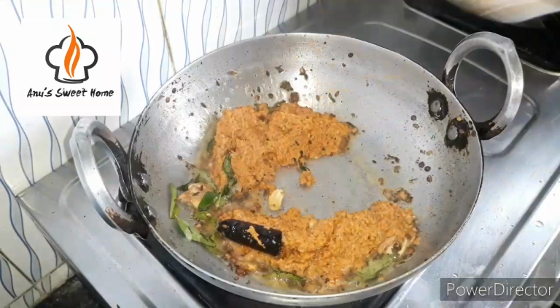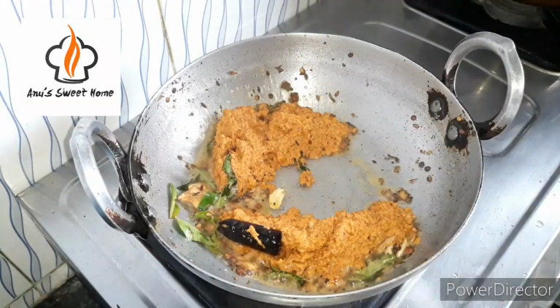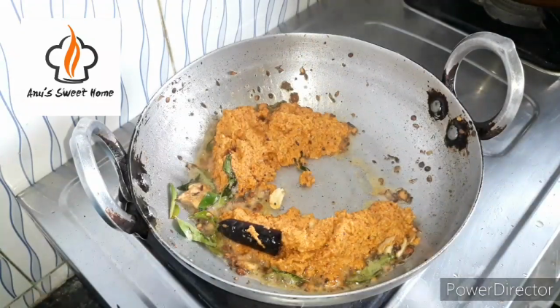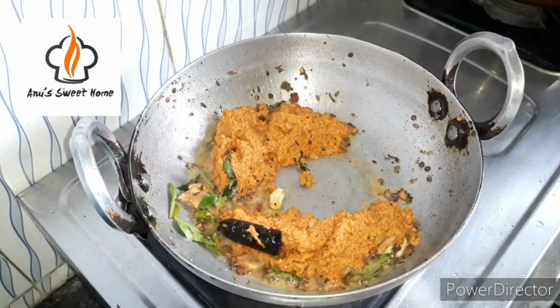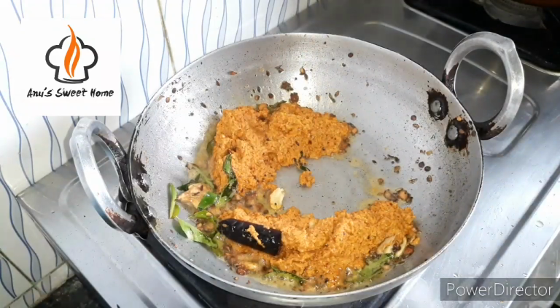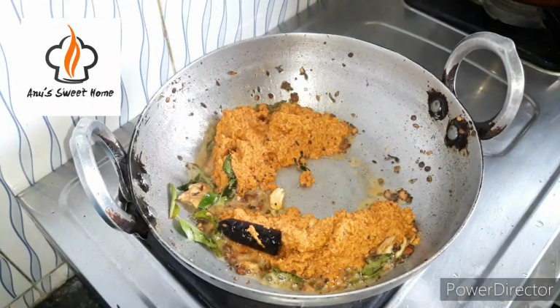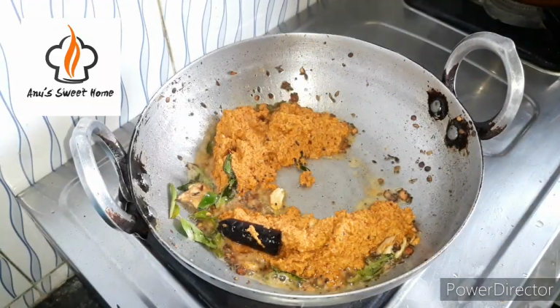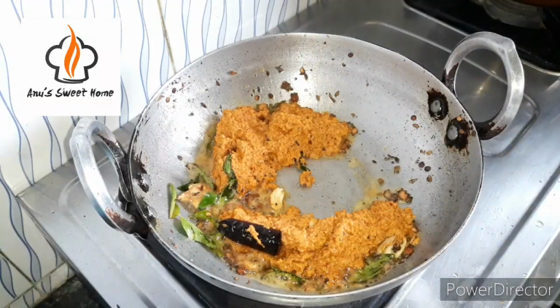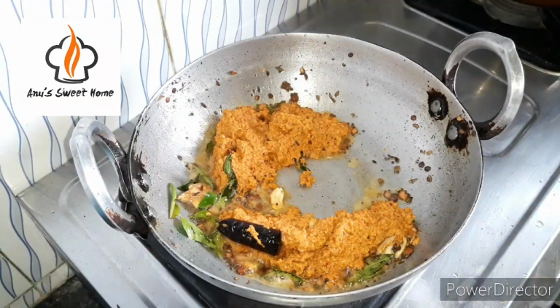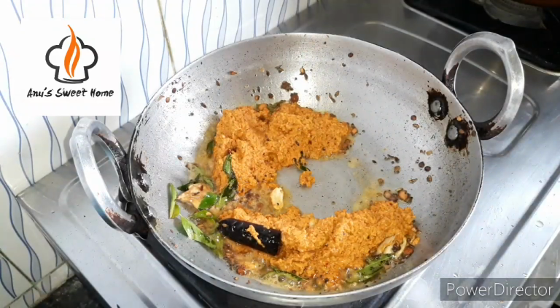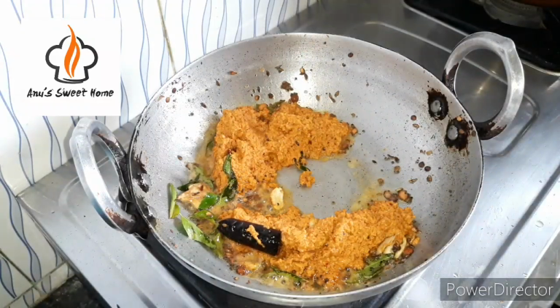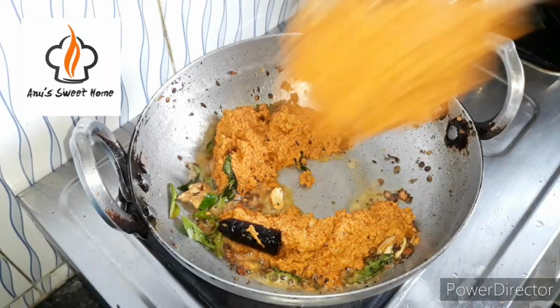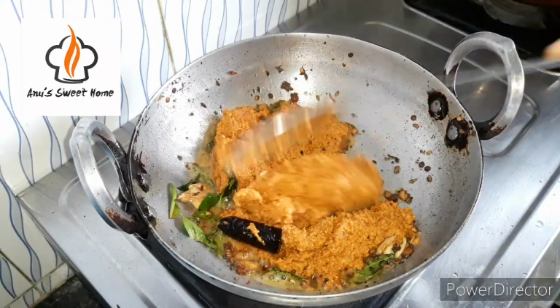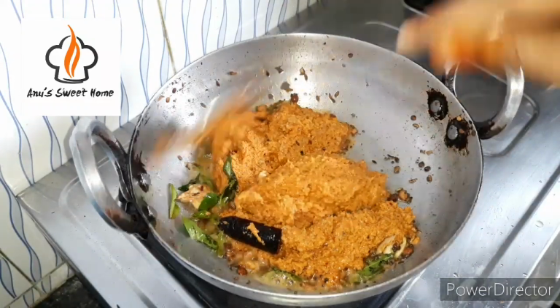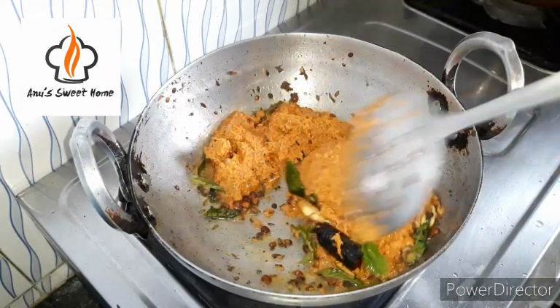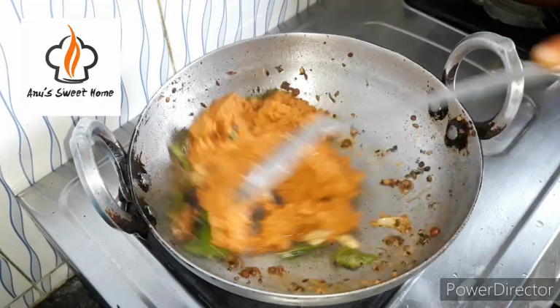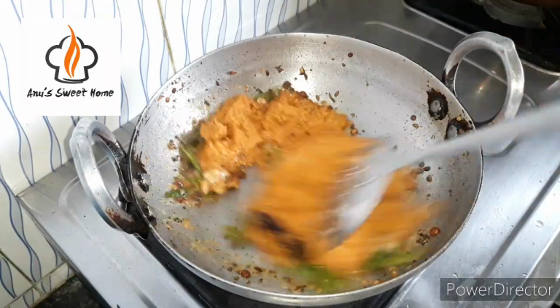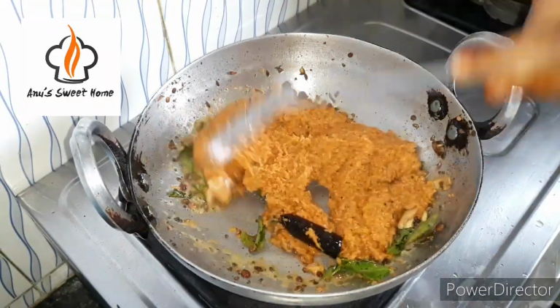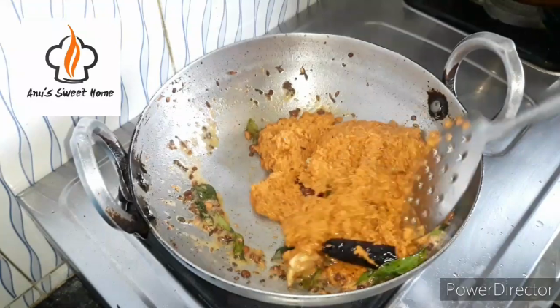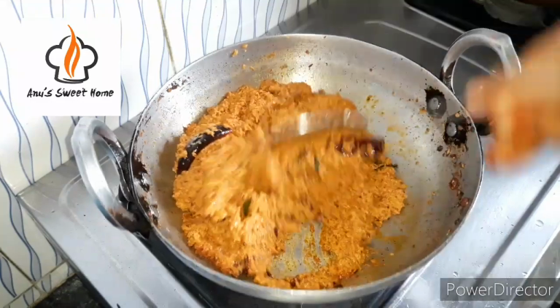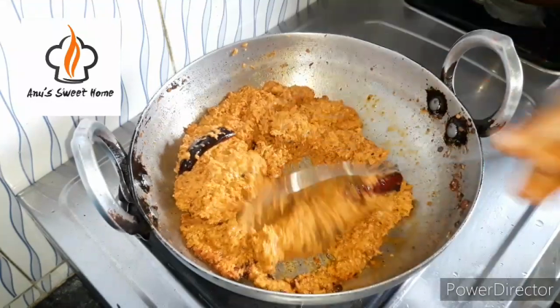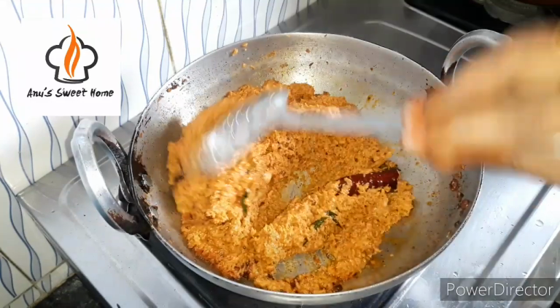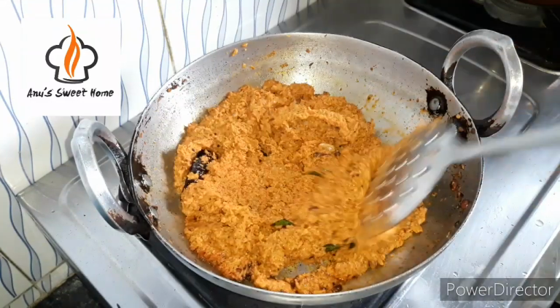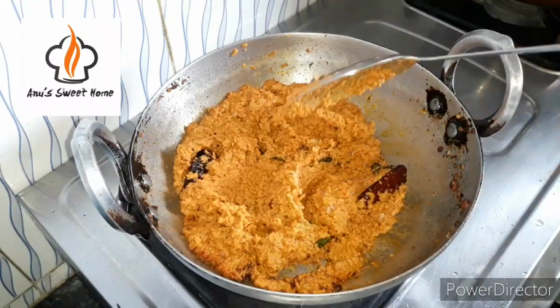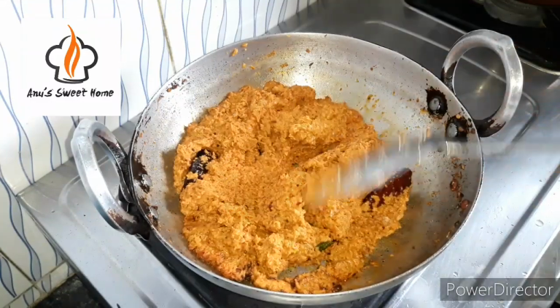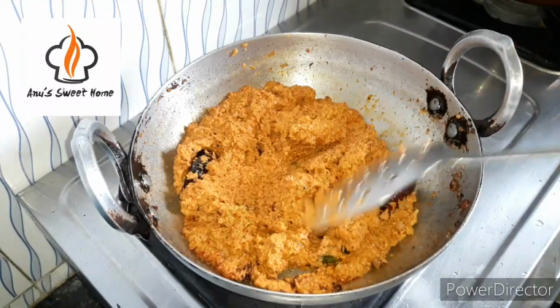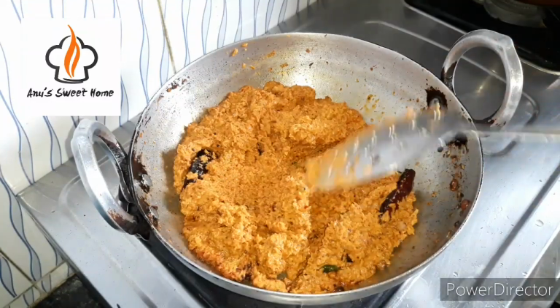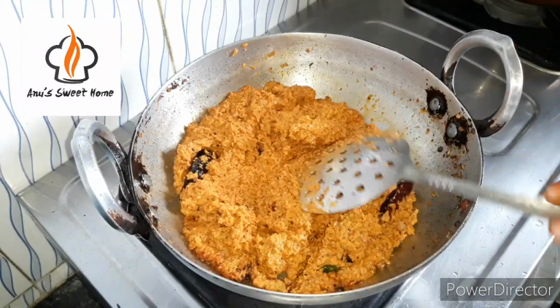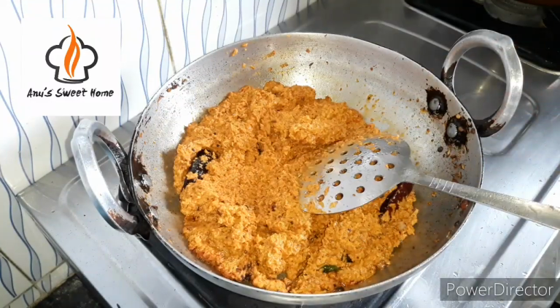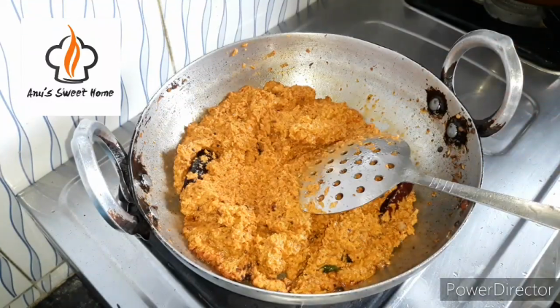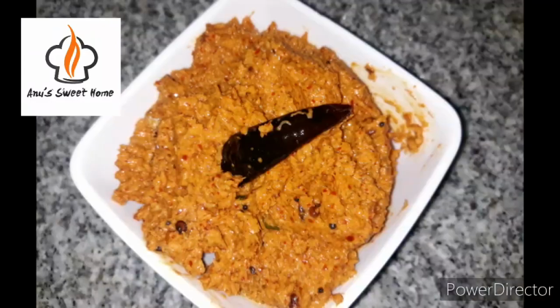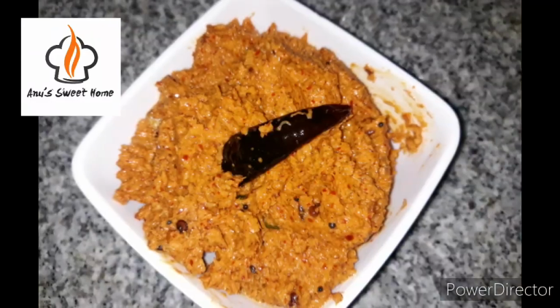Let's mix the mixture and stir it up. It's ready.